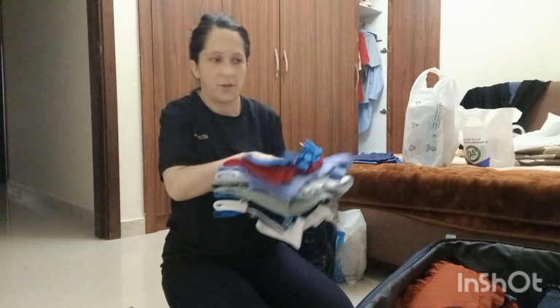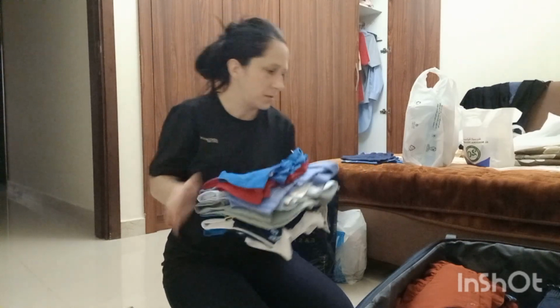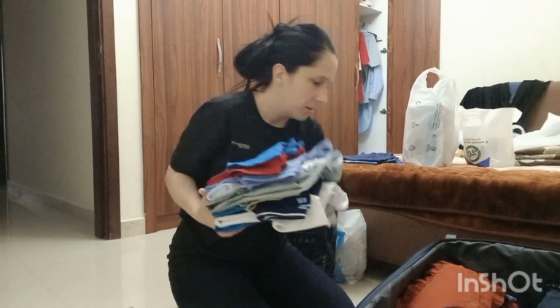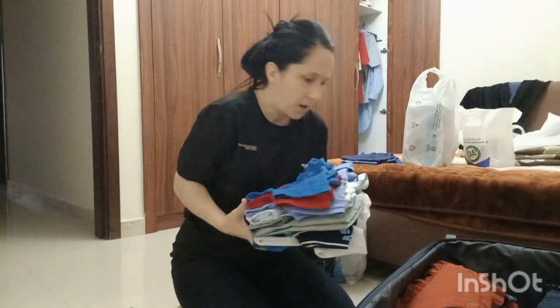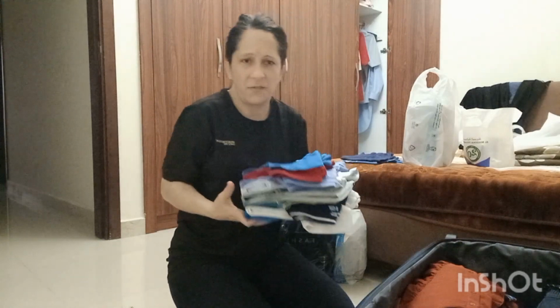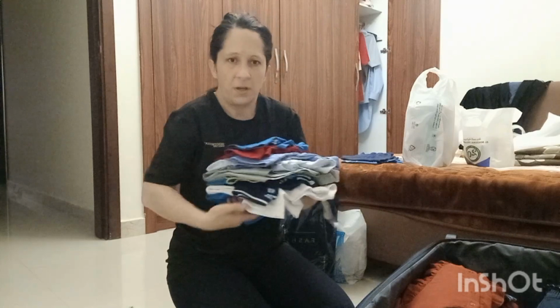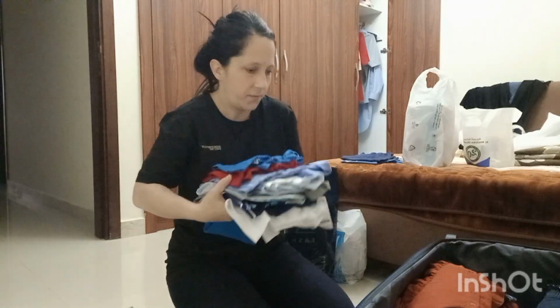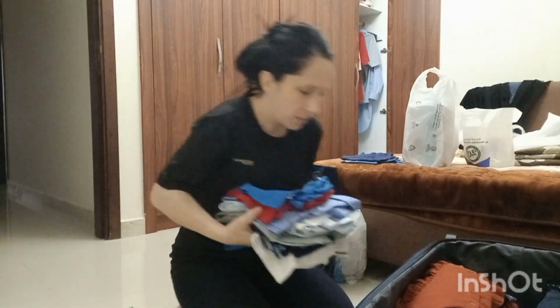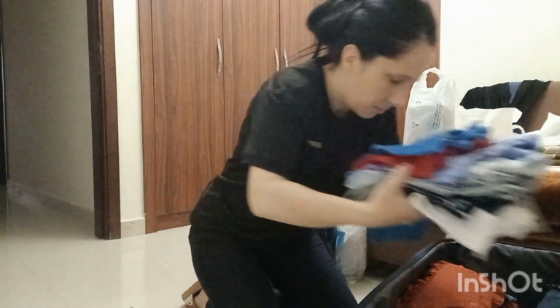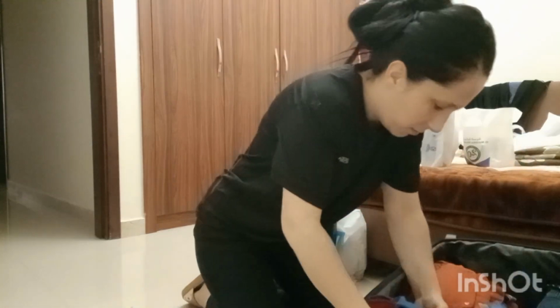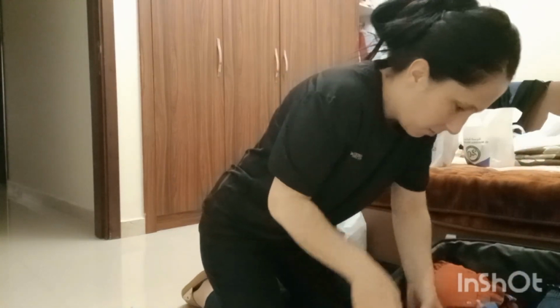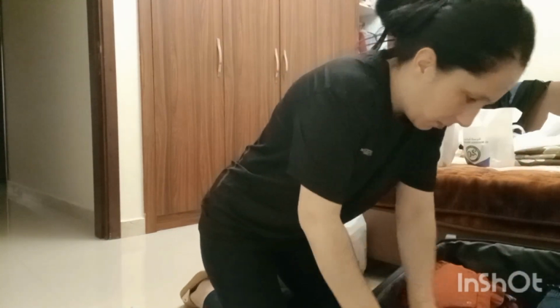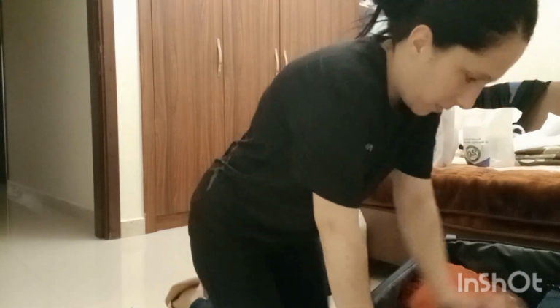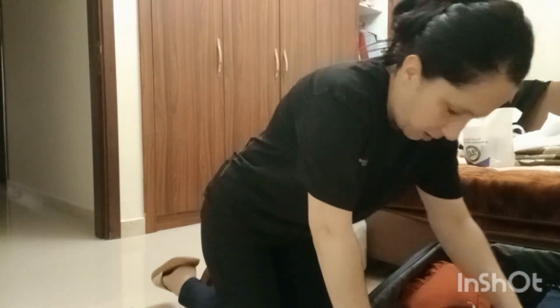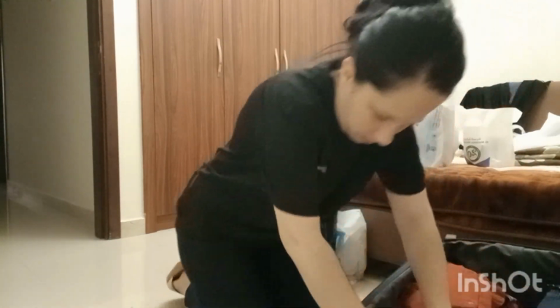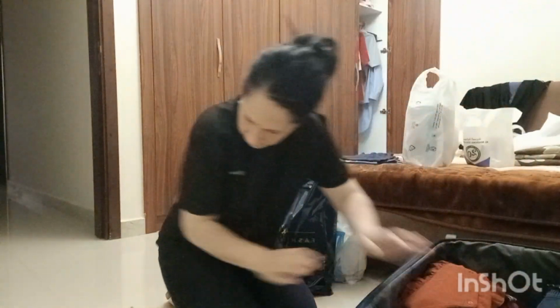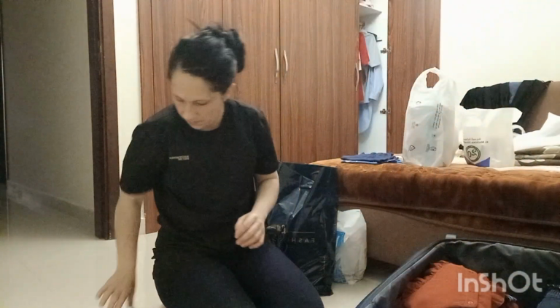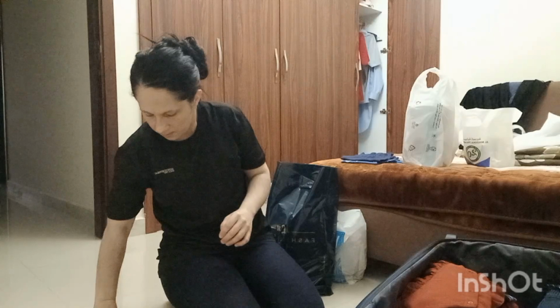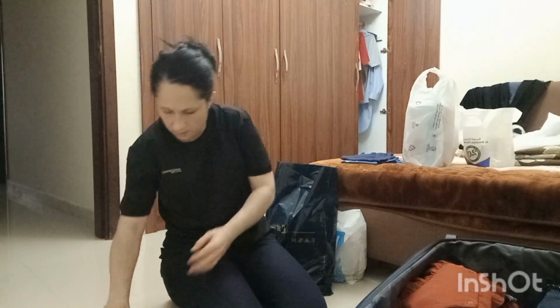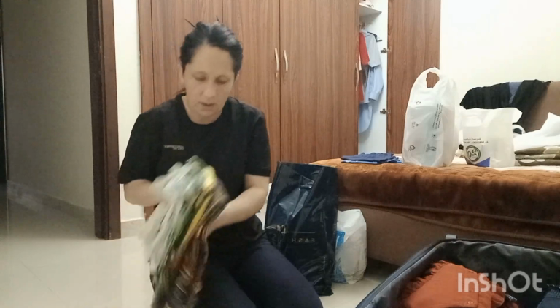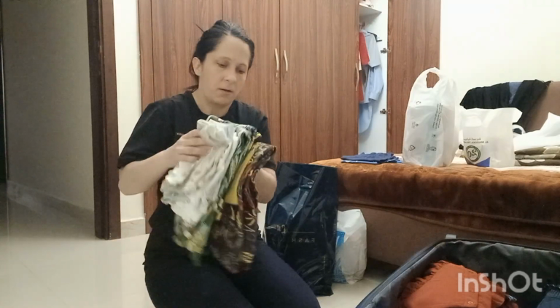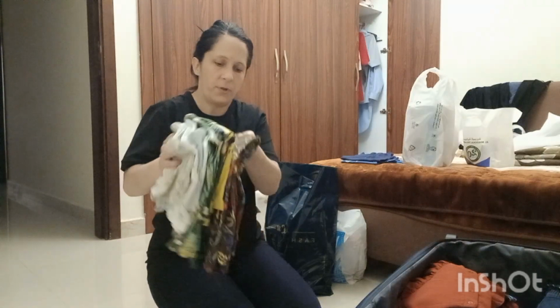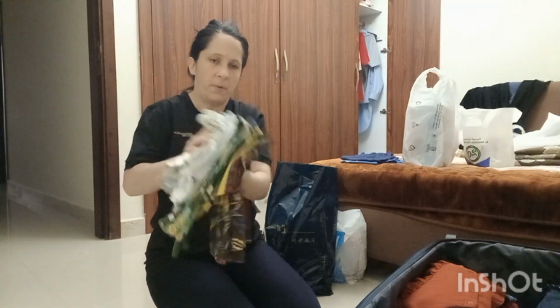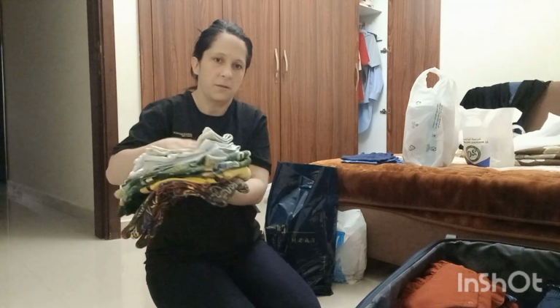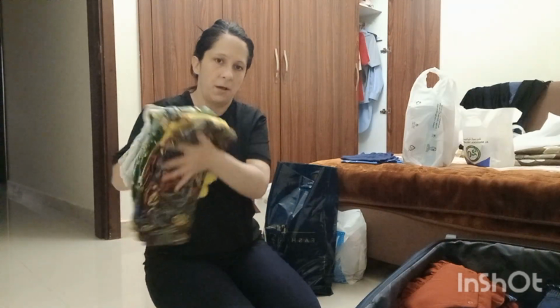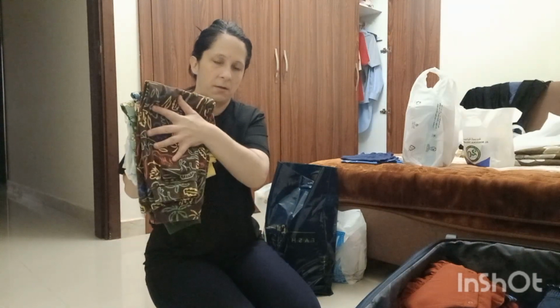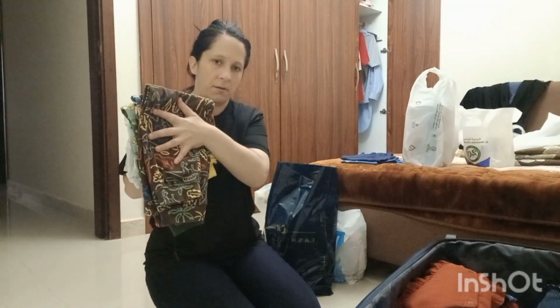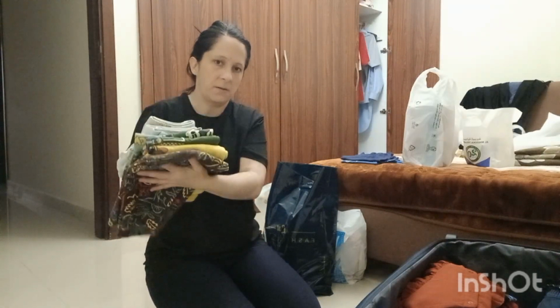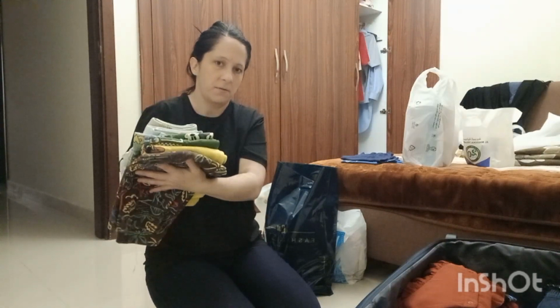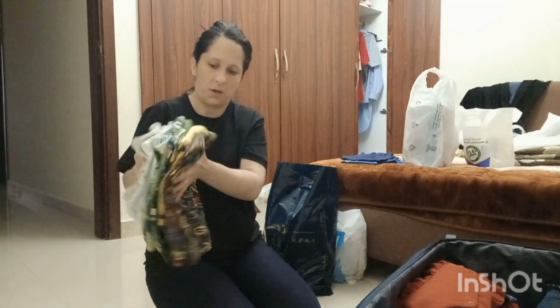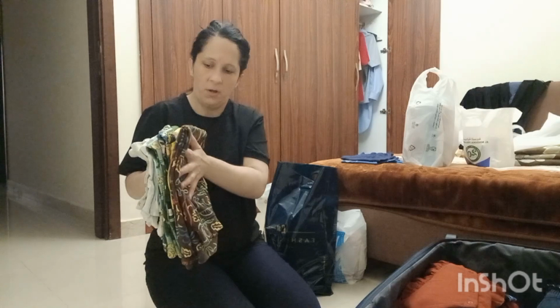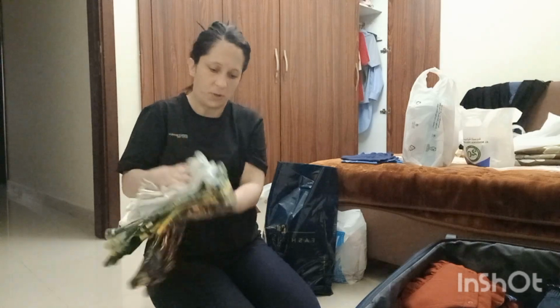I think ten shirts will be enough. Here are pajamas and underwear for him — two pieces.